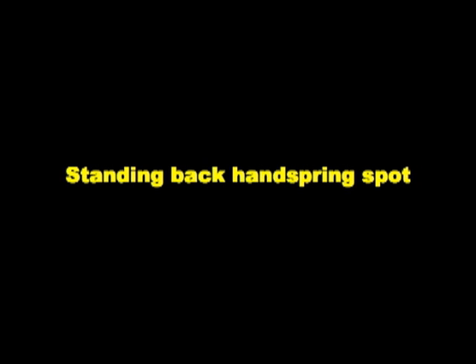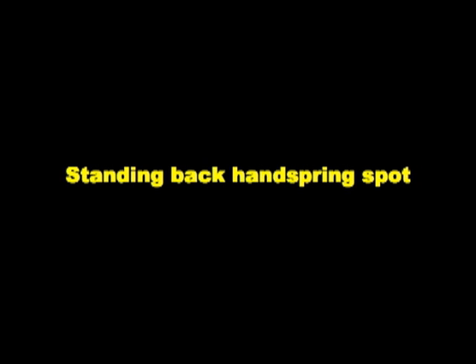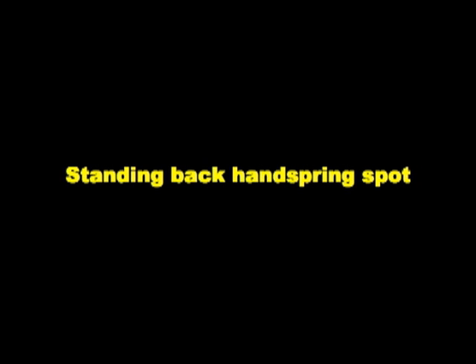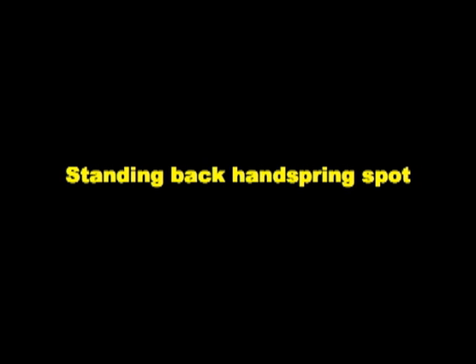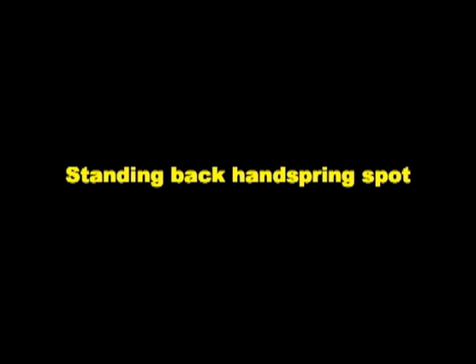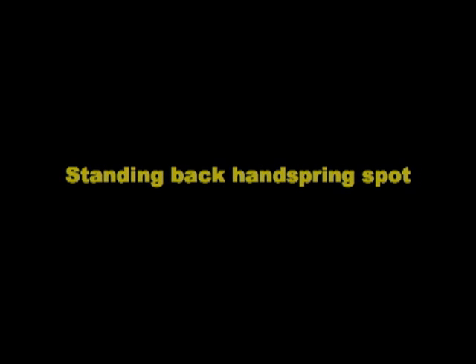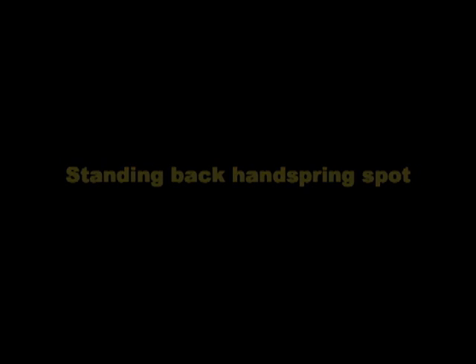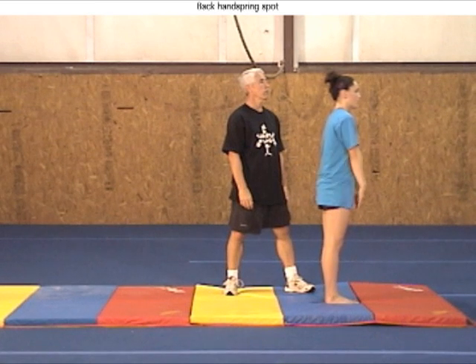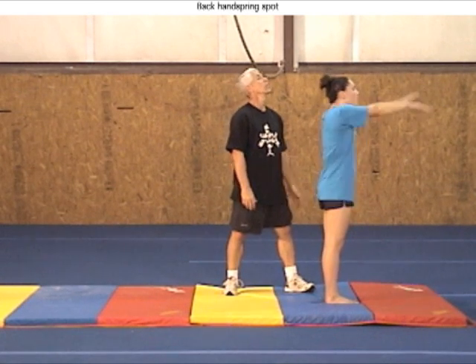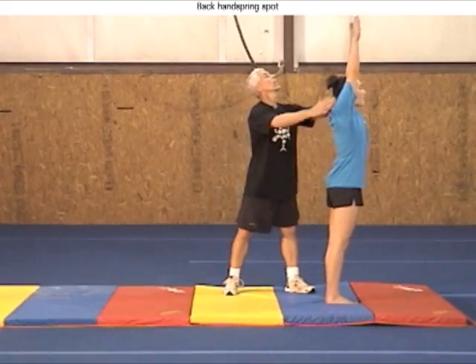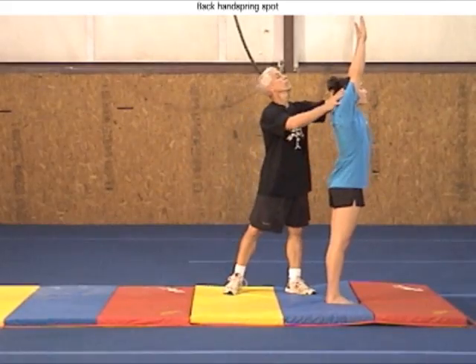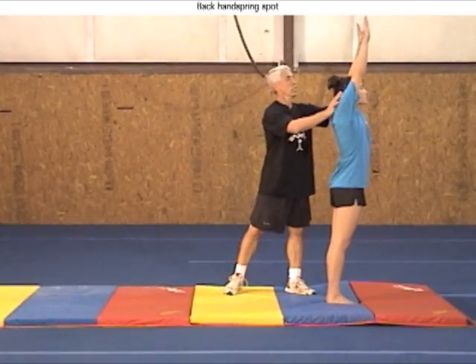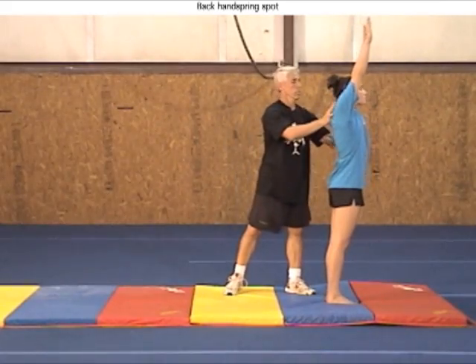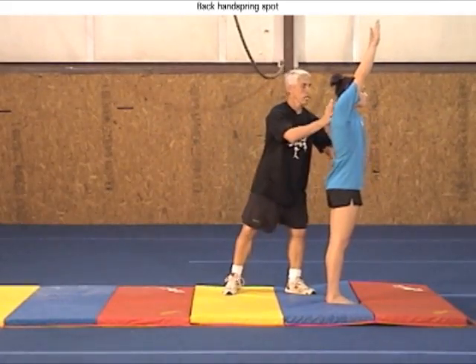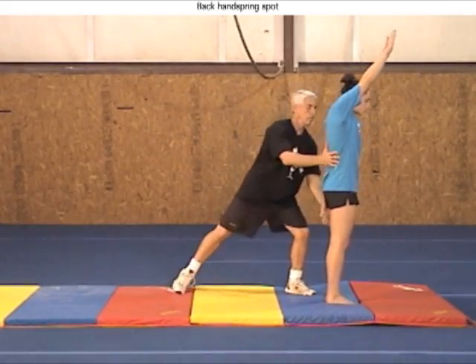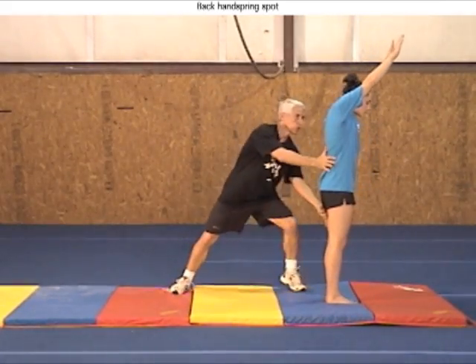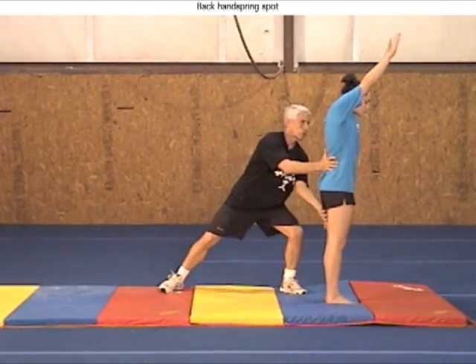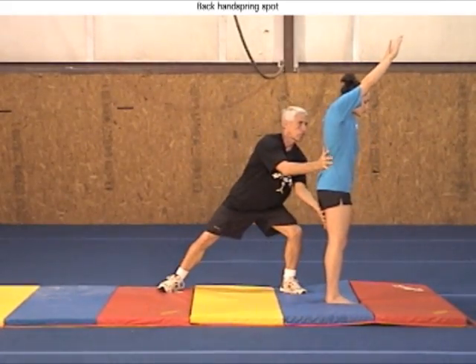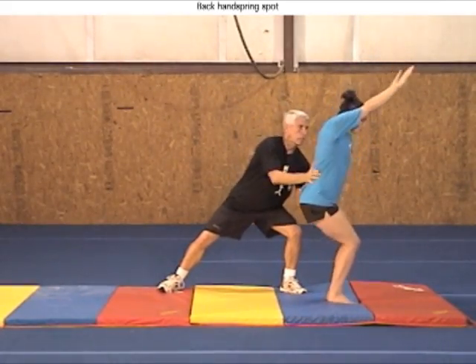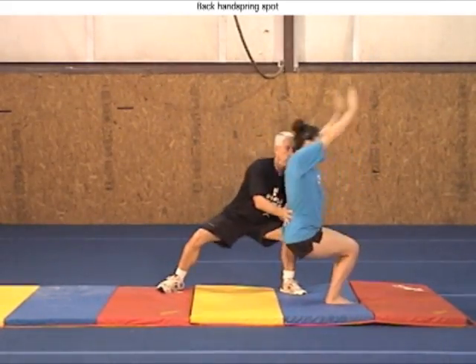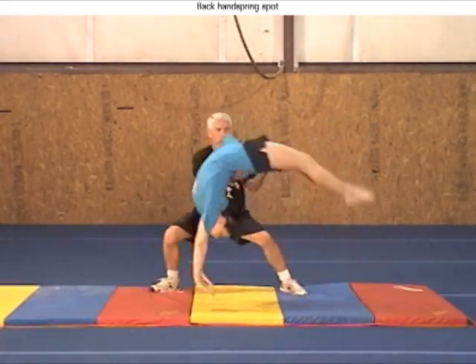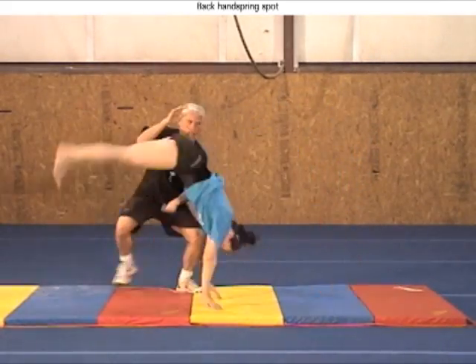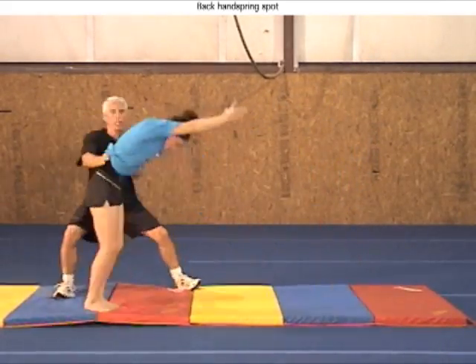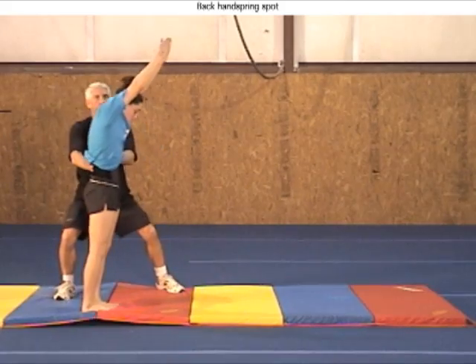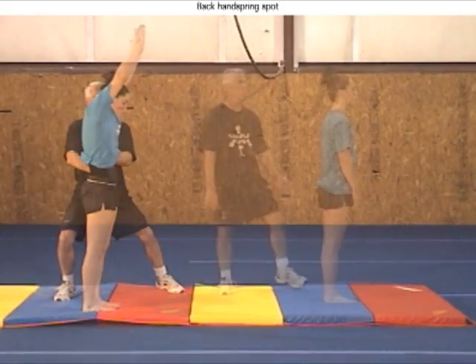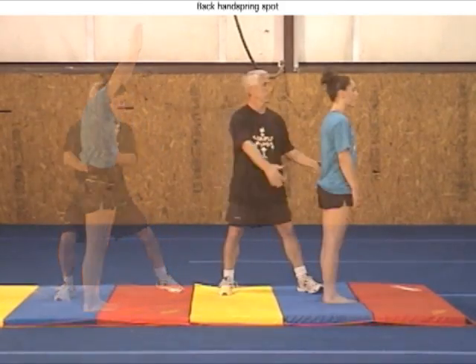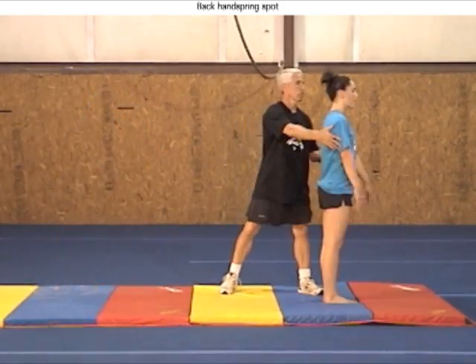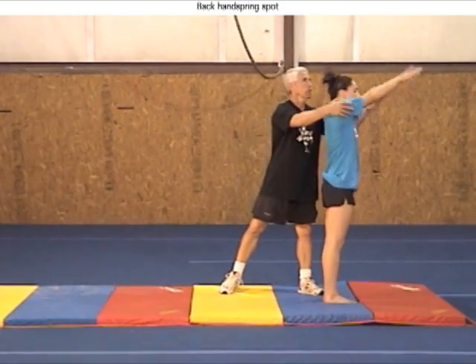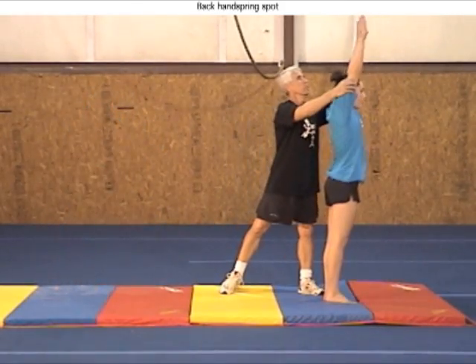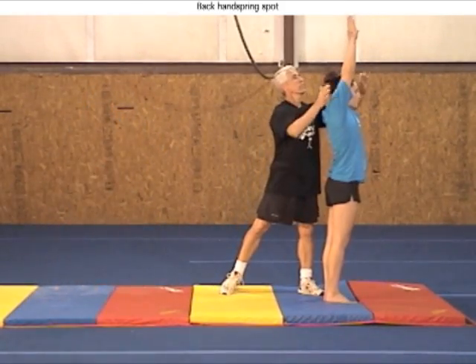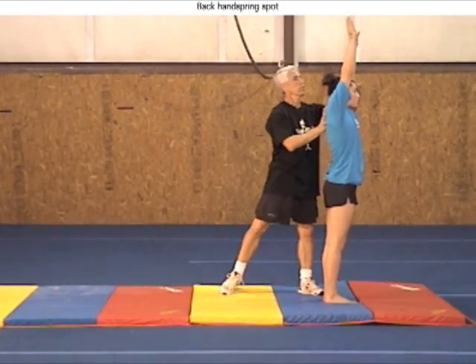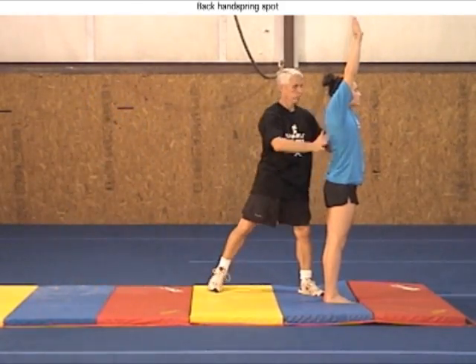Back handsprings can be spotted with one hand on the lower back and the other hand on the closer hamstring. If the spotter stands on the left side of the gymnast, the right hand goes on the back and the left hand on the nearer hamstring.